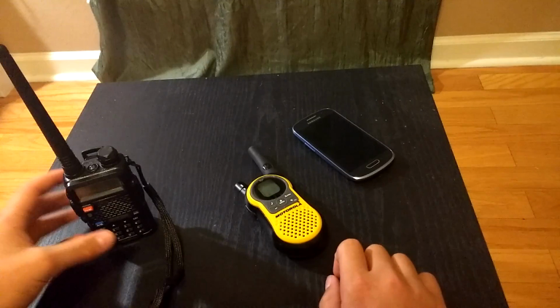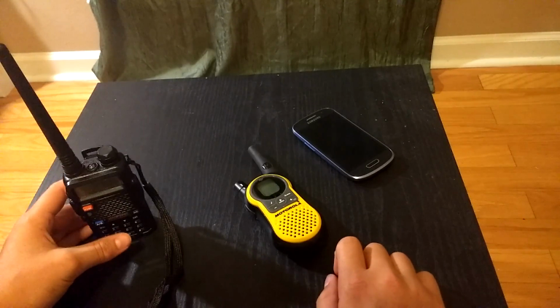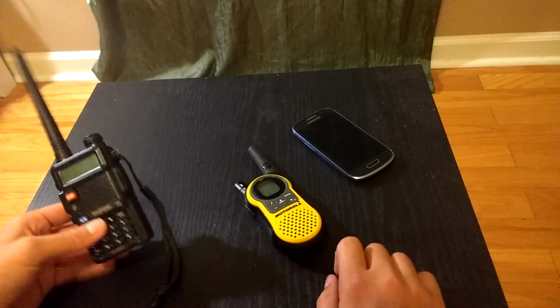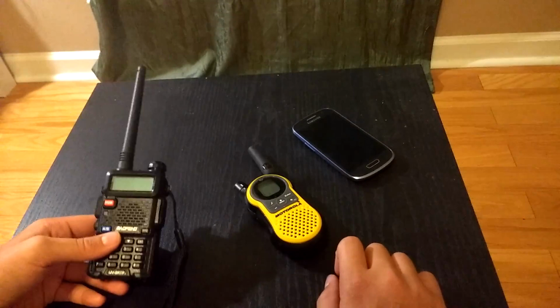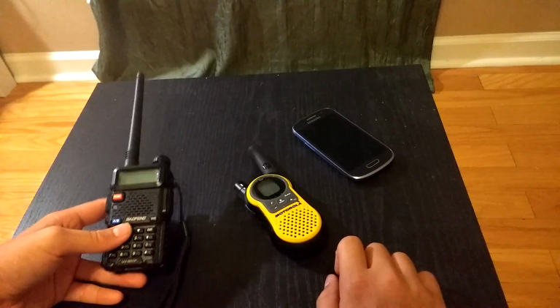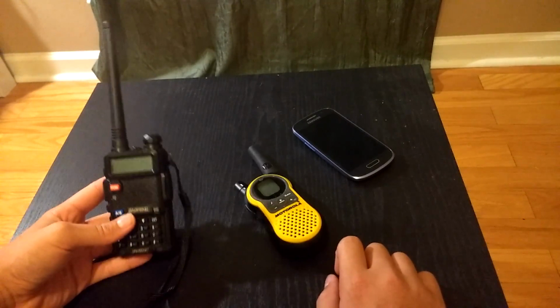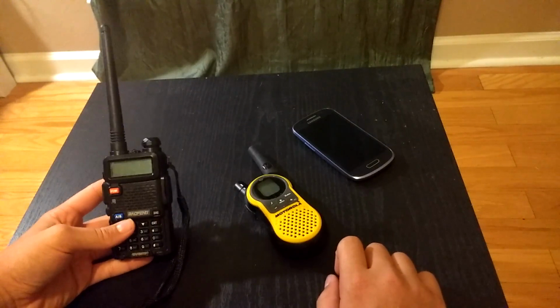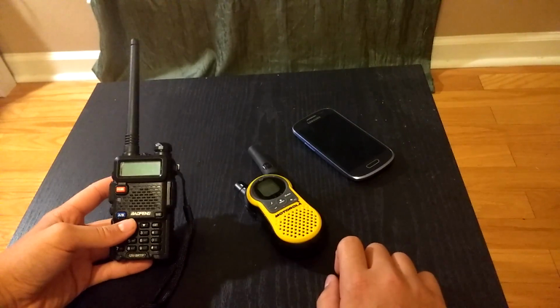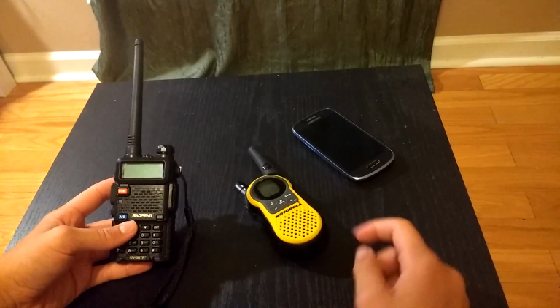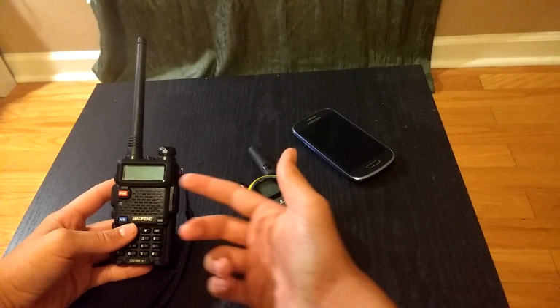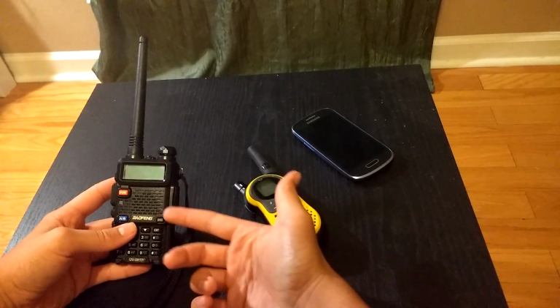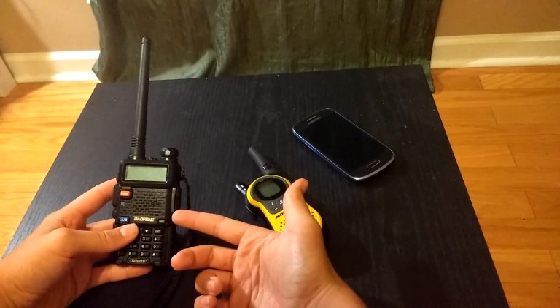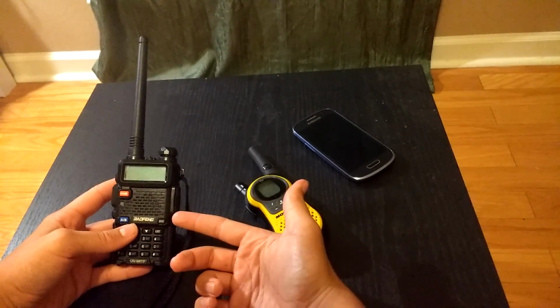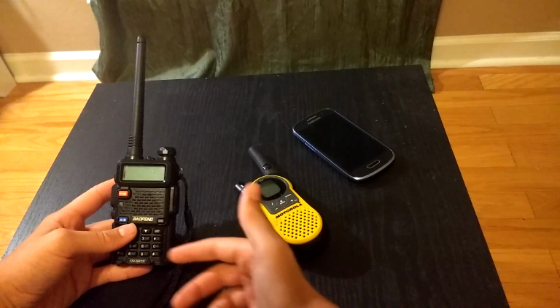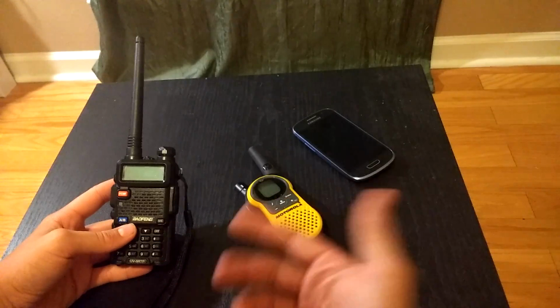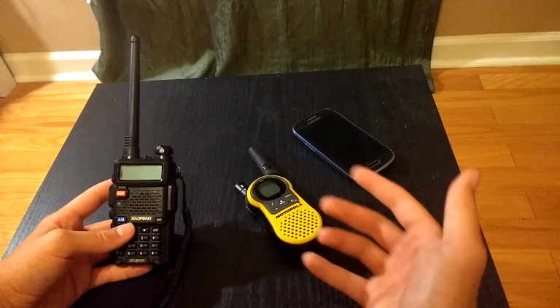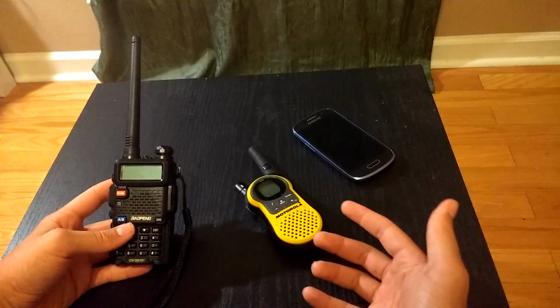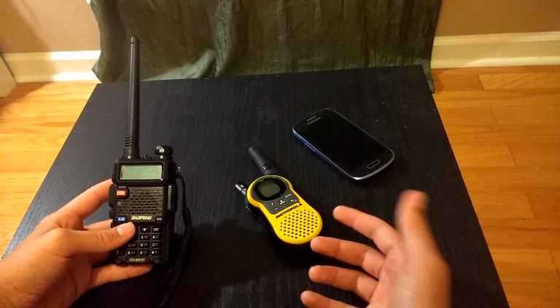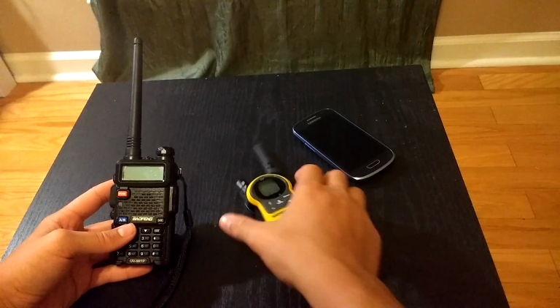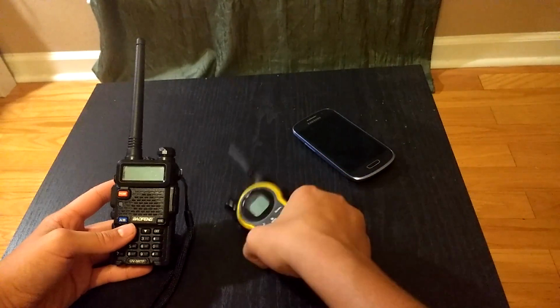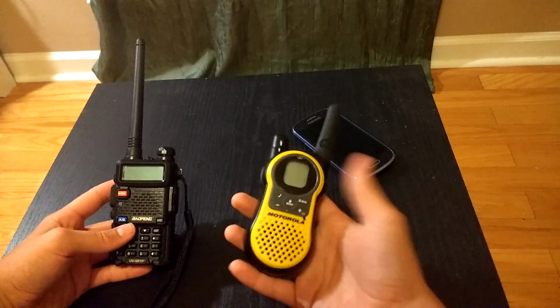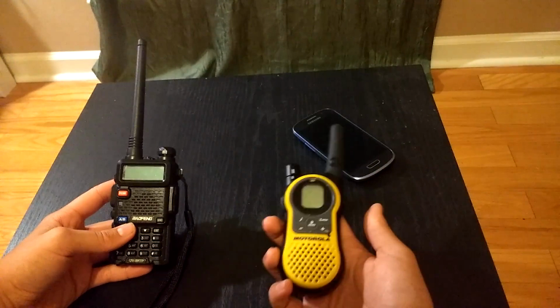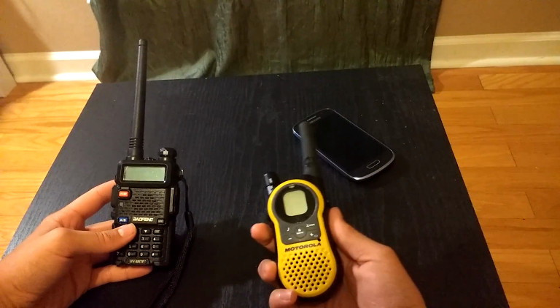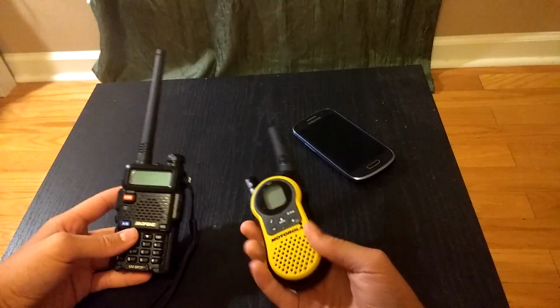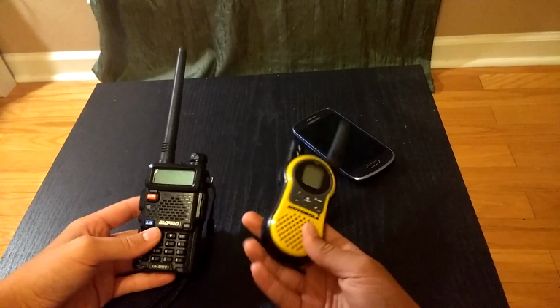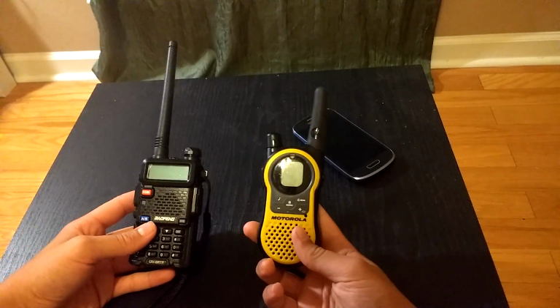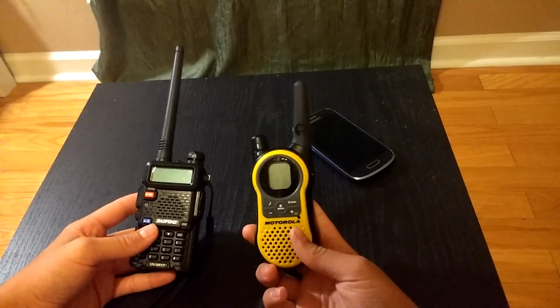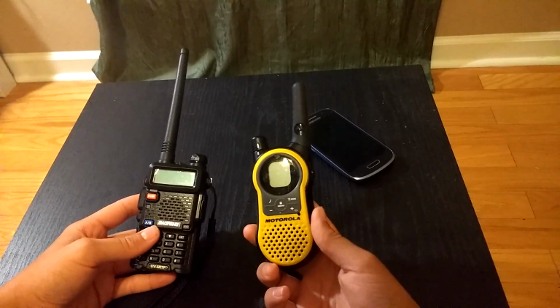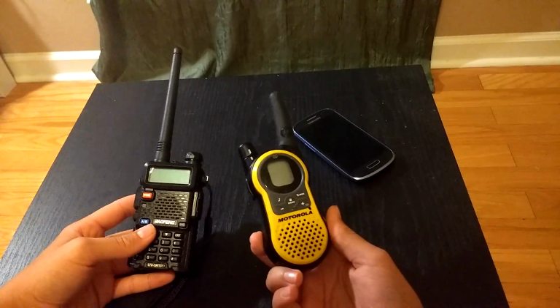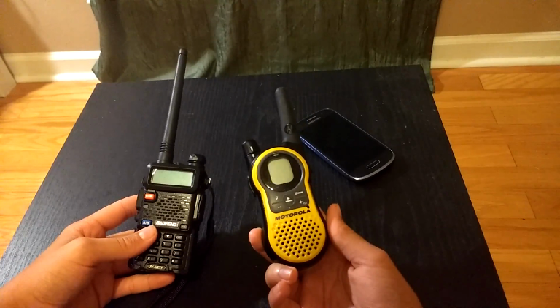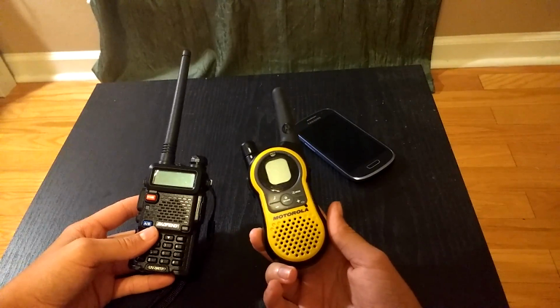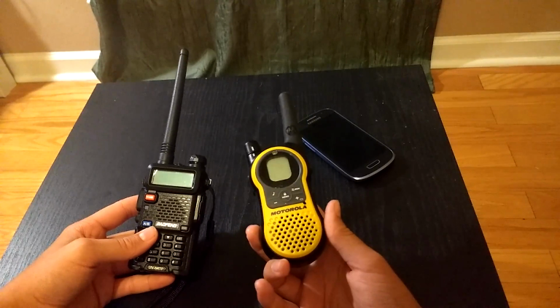Hey guys, today I'll be showing you how to program your Baofeng UV-5R, or any other radio kind of like it, to match up with an FRS two-way radio like this Motorola right here.